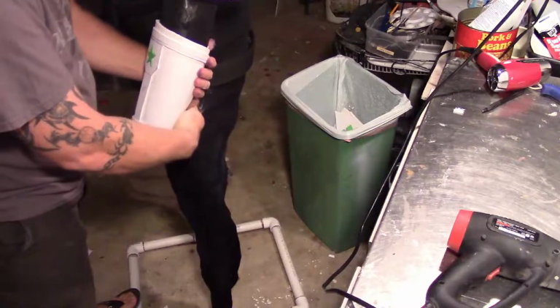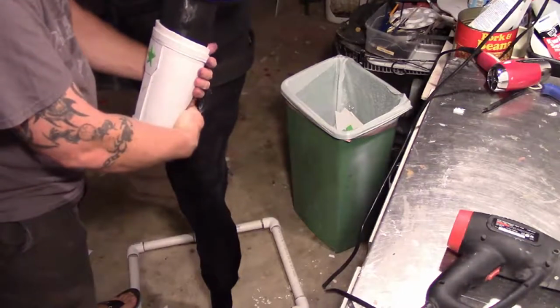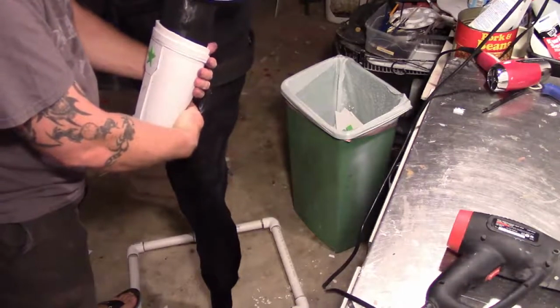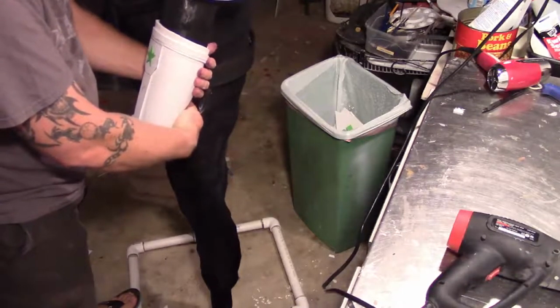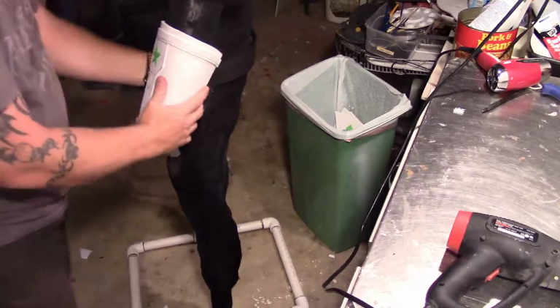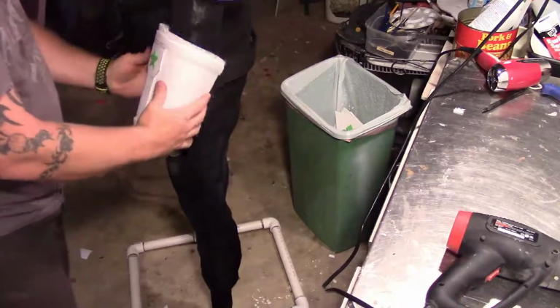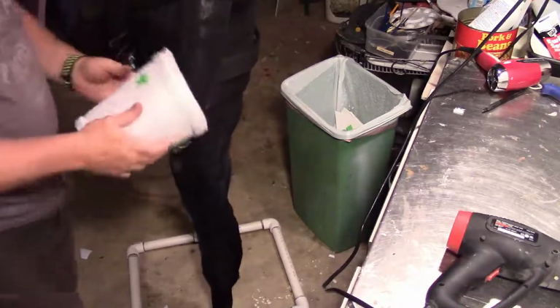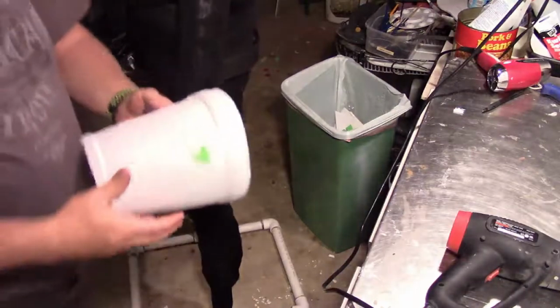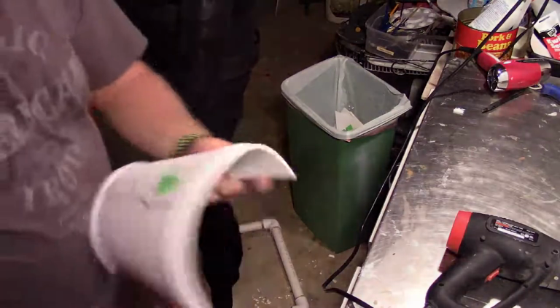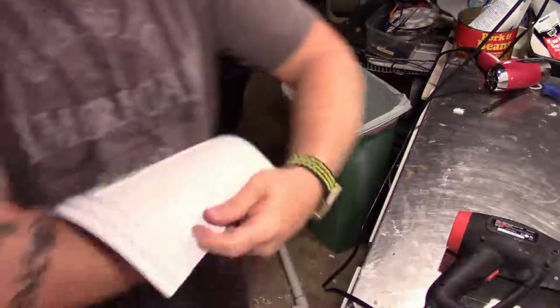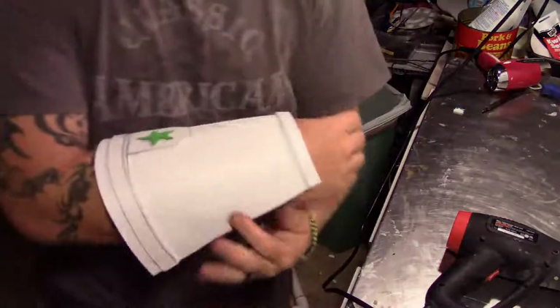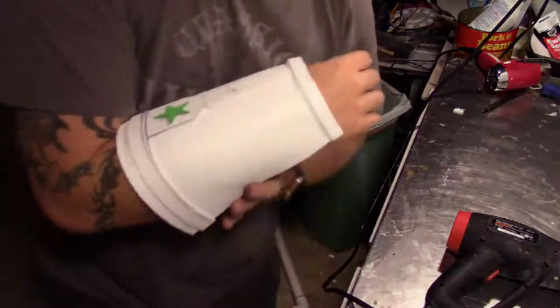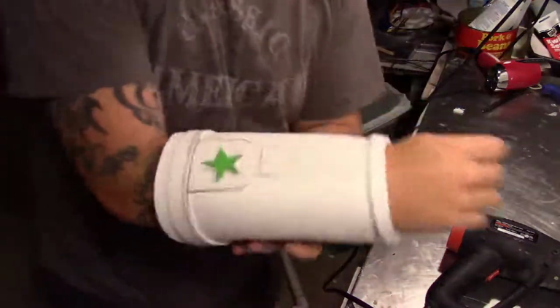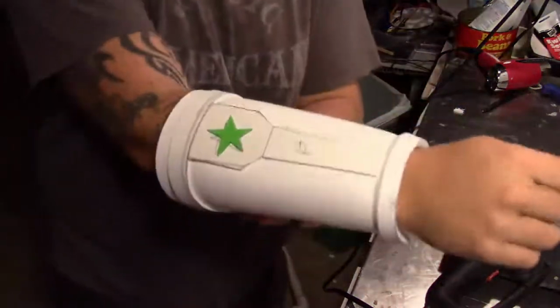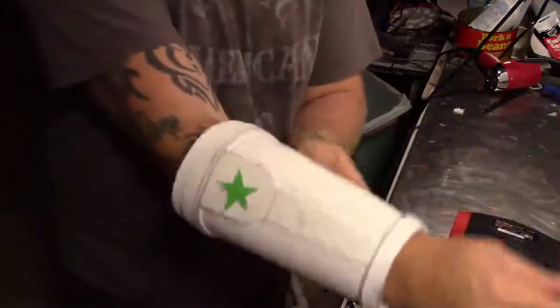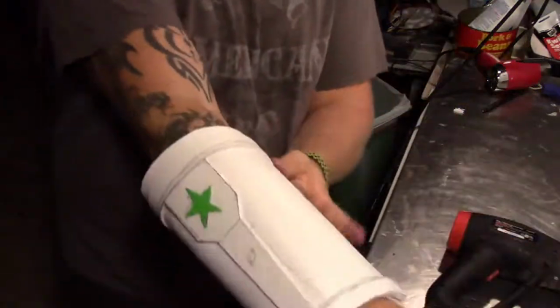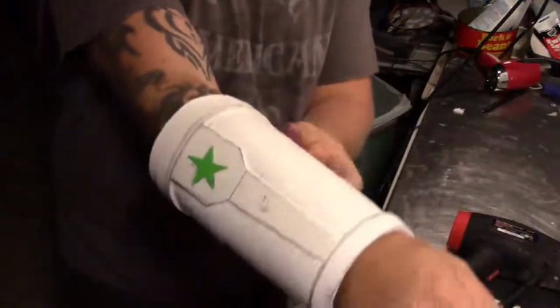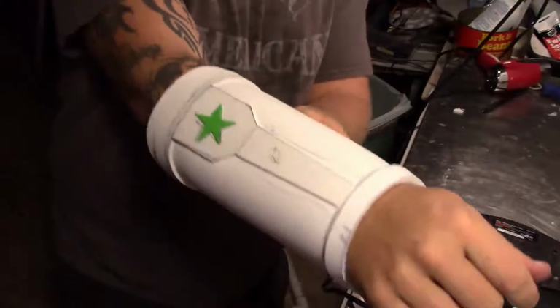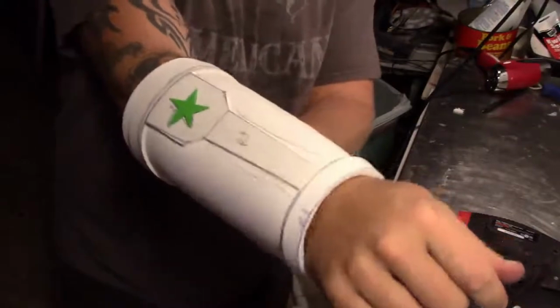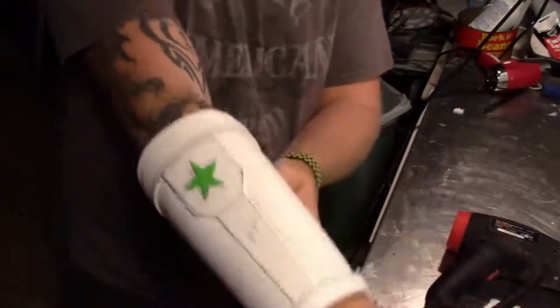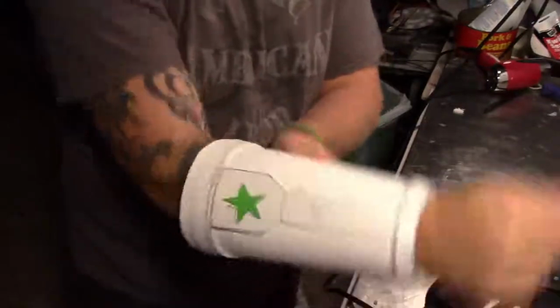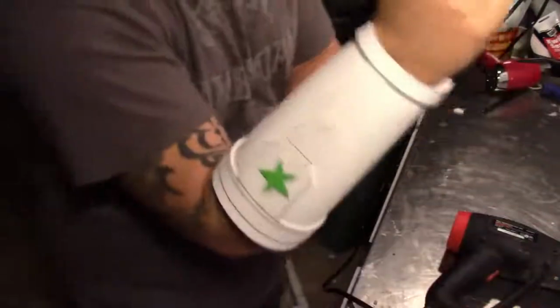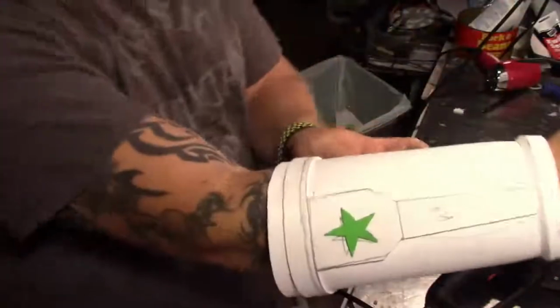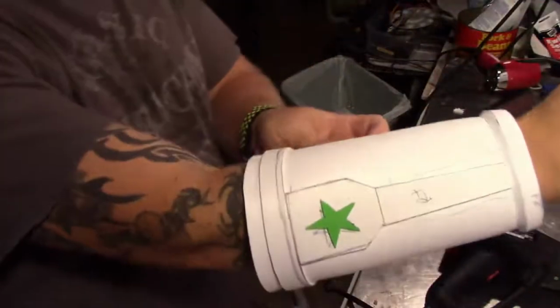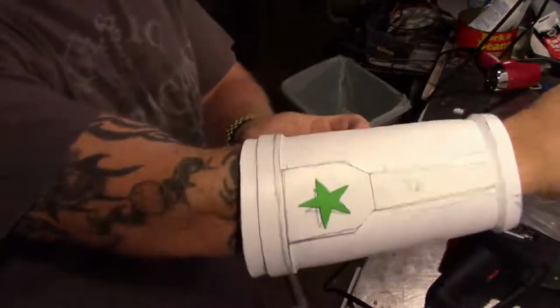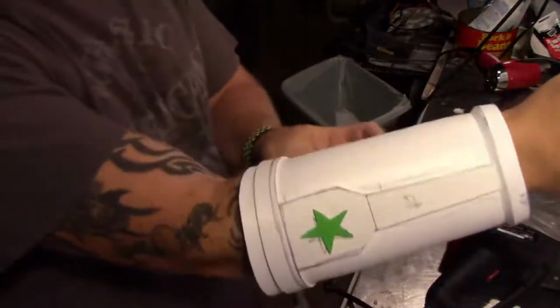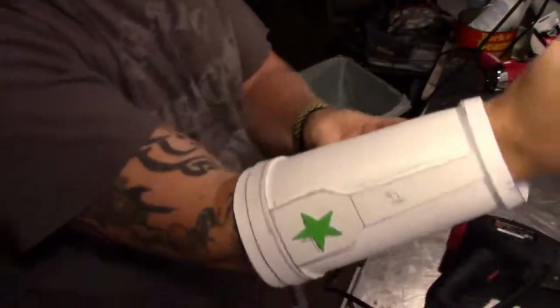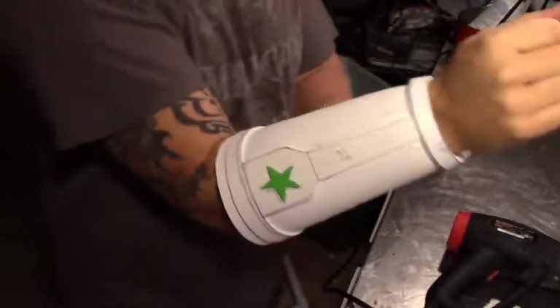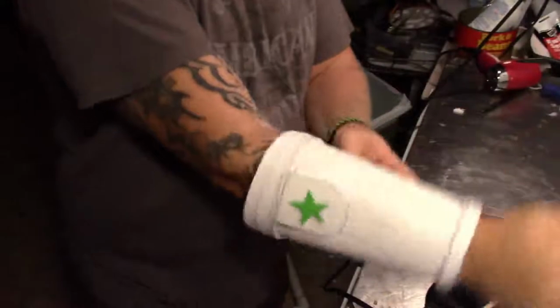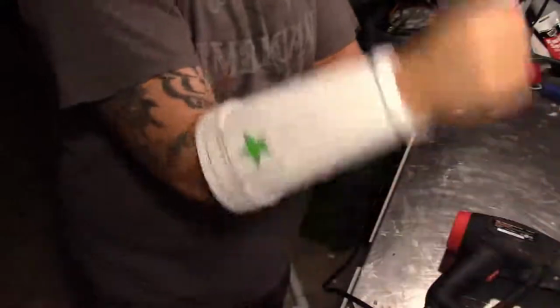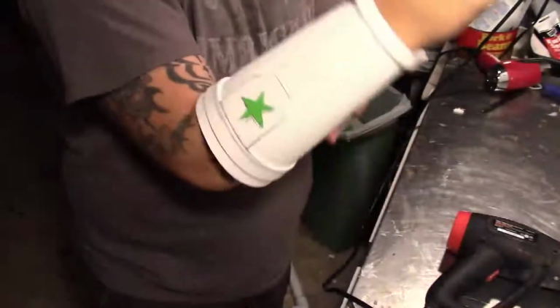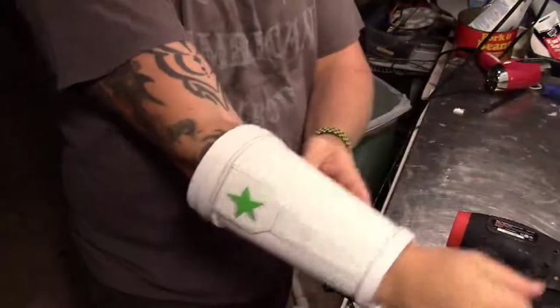If you're going to use hot glue, make sure everything is shaped prior to gluing it together. Now that everything is shaped, I'm going to do a test fit. It's important to make sure it's not going to pinch in your elbow and things like that, so always do a test fit before you move on.